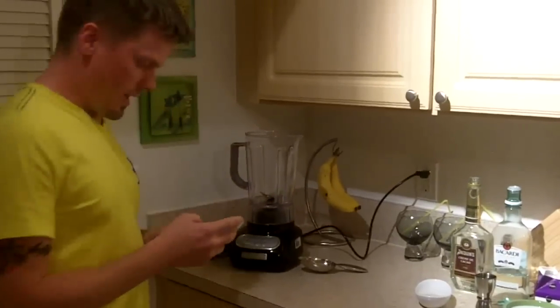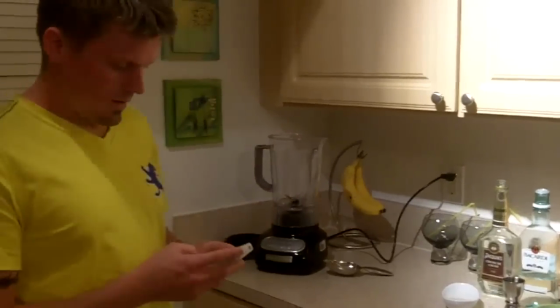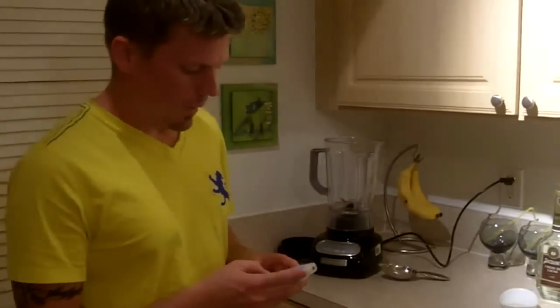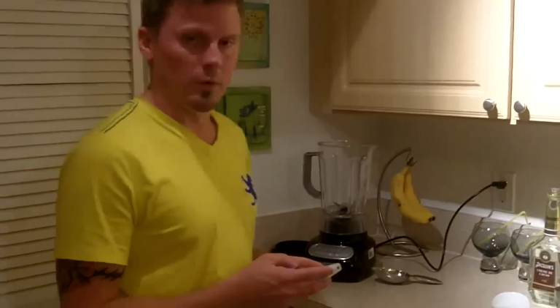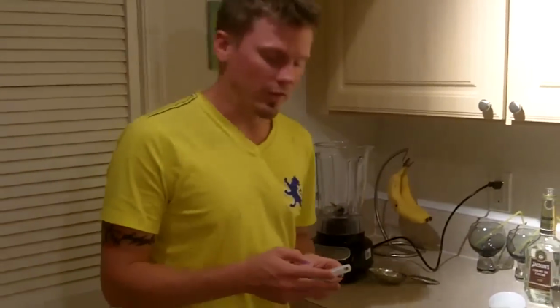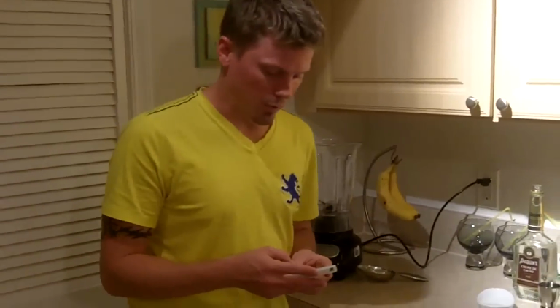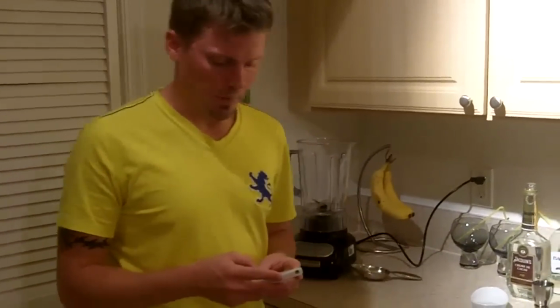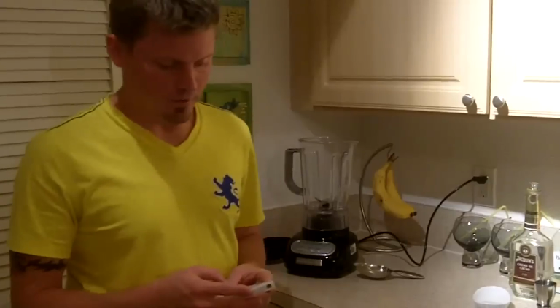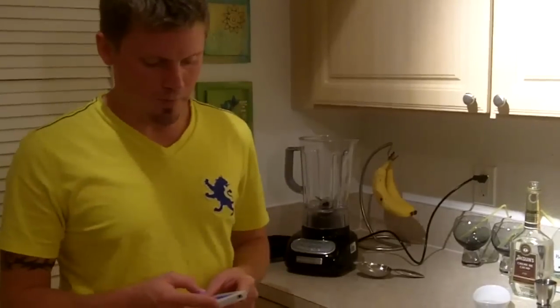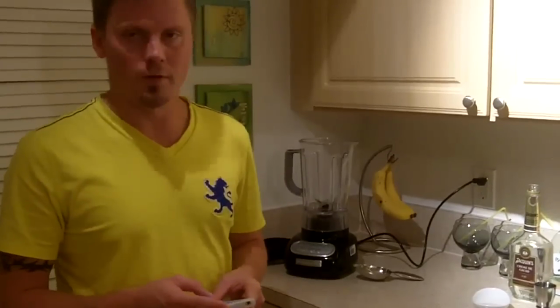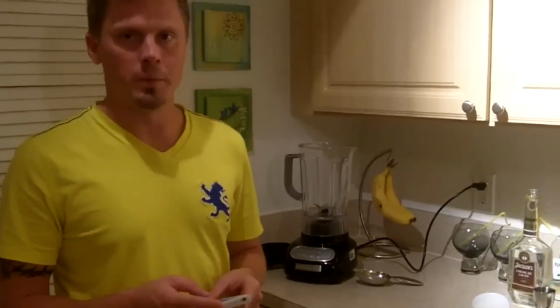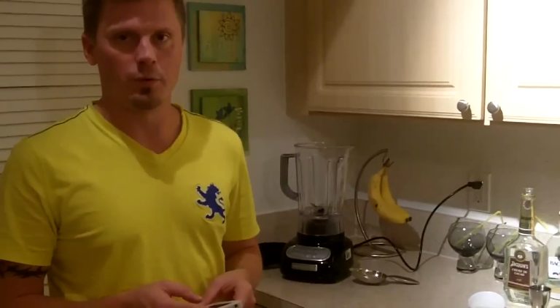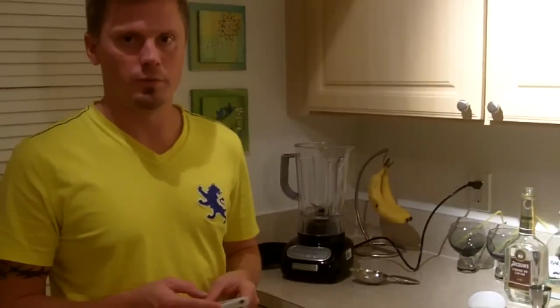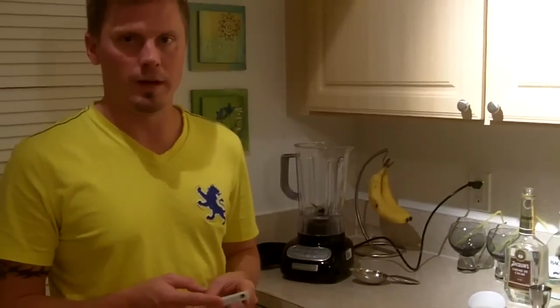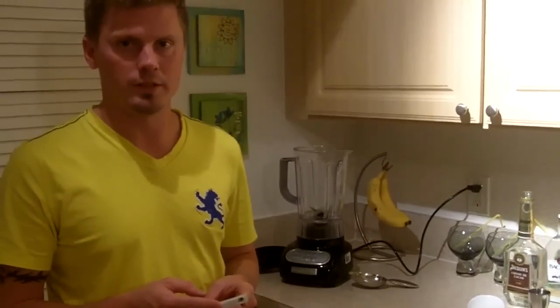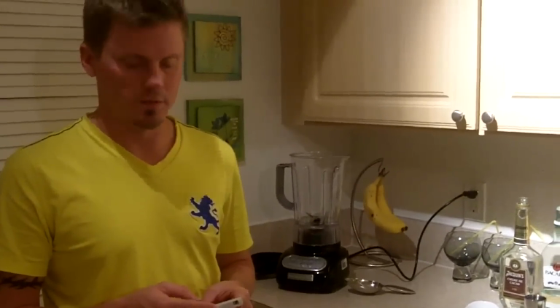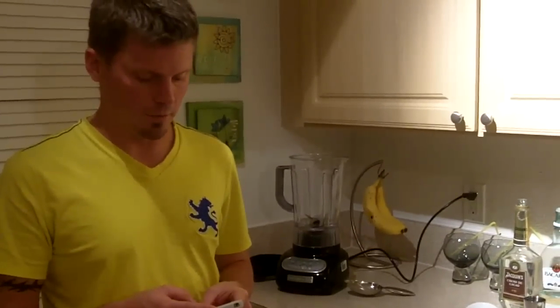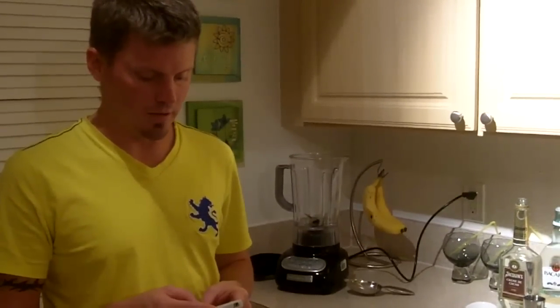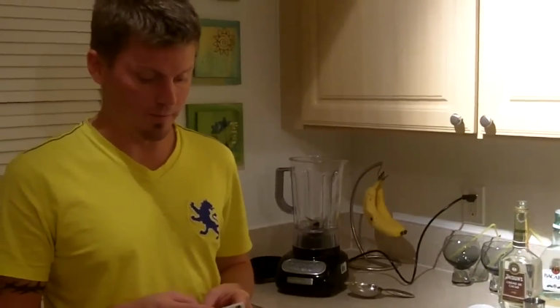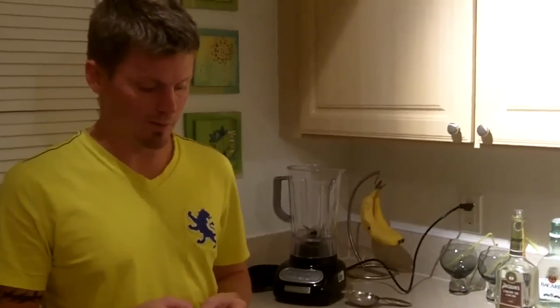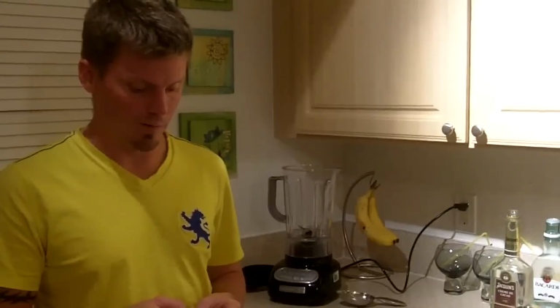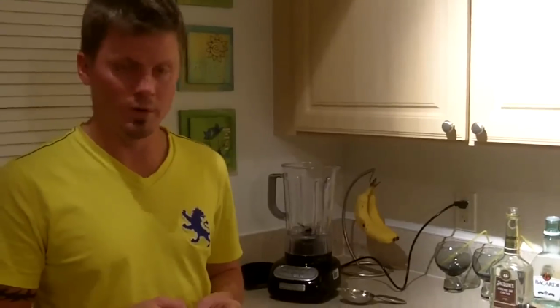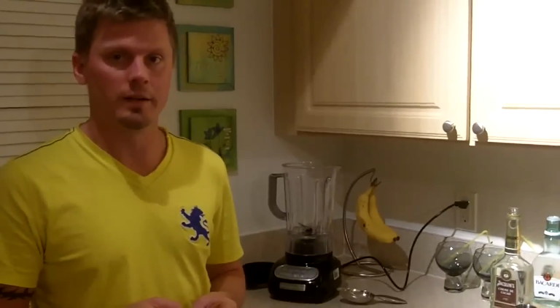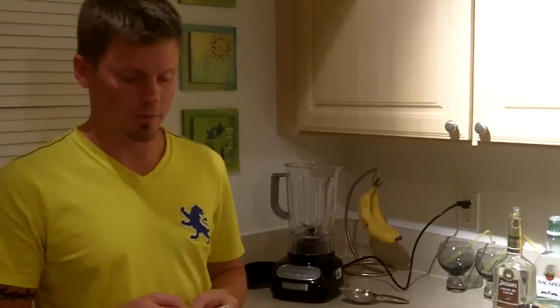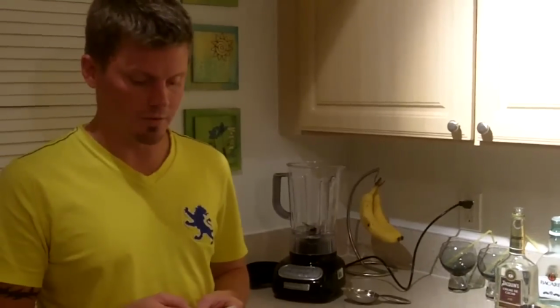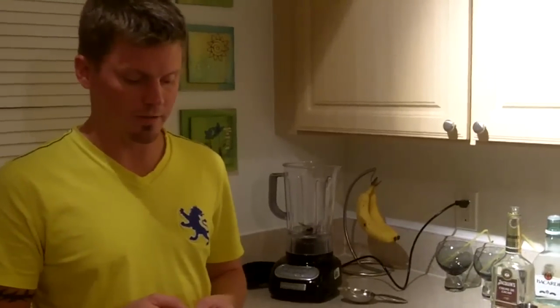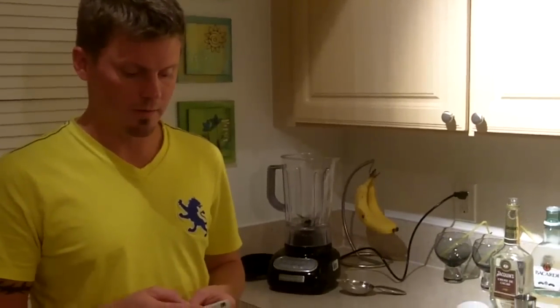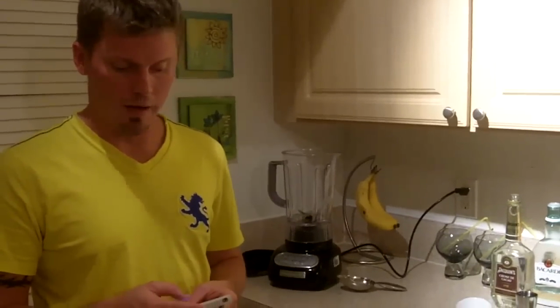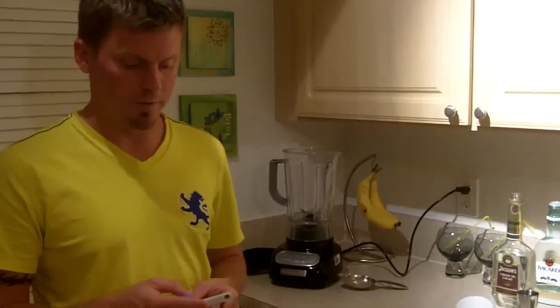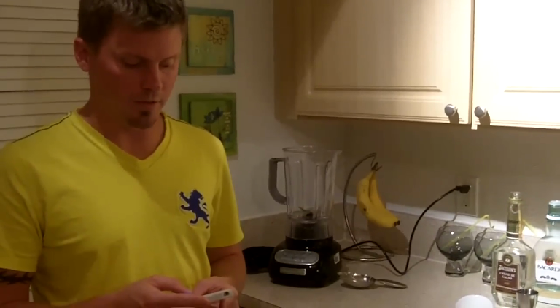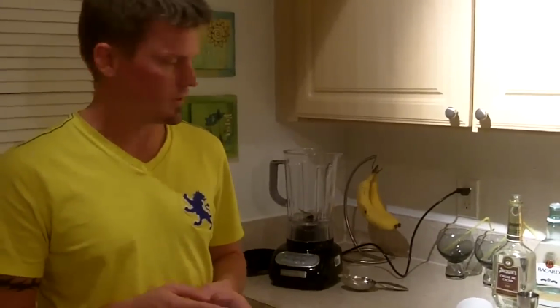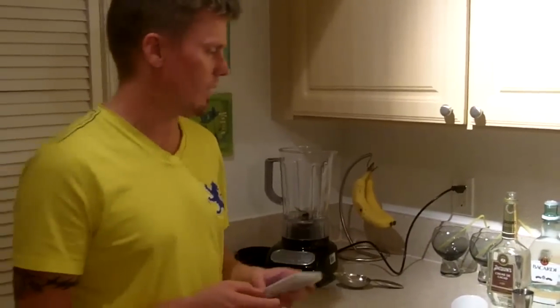Then you need rum cream, which we couldn't find anywhere. Crusion apparently makes the rum cream, but nobody's ever heard of it. We went to like four, five, six liquor stores today and they're all like, 'Rum cream? What is that? Never heard of it.' So we're just going to make our own.